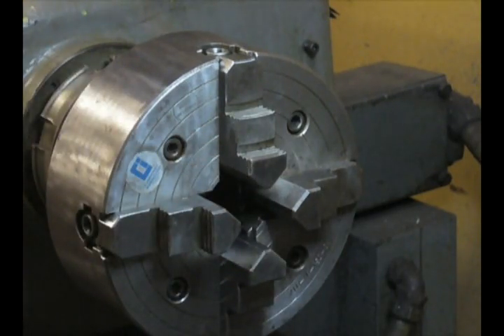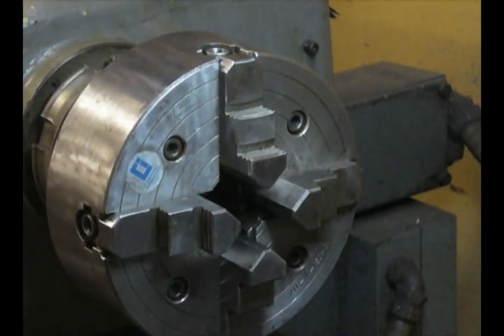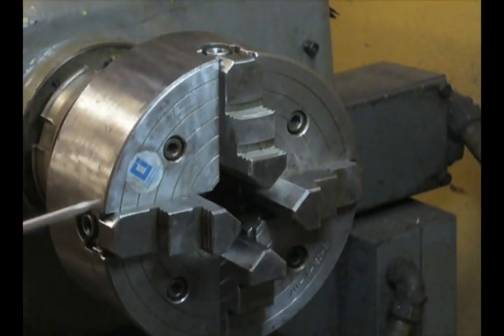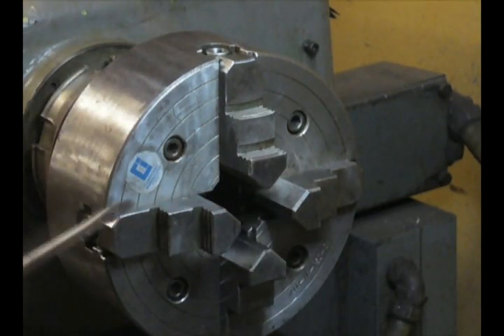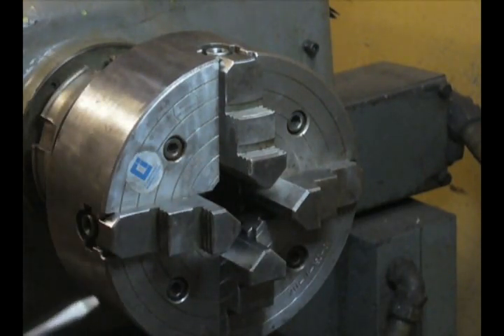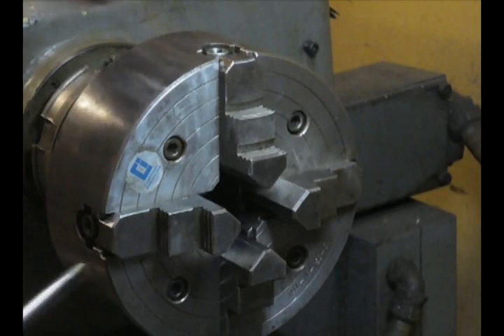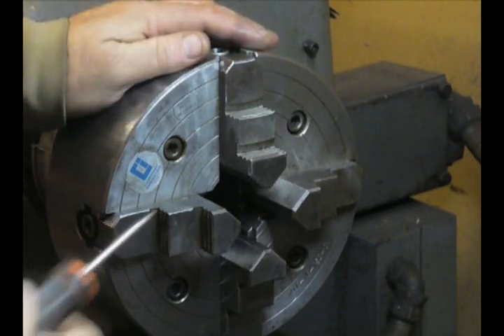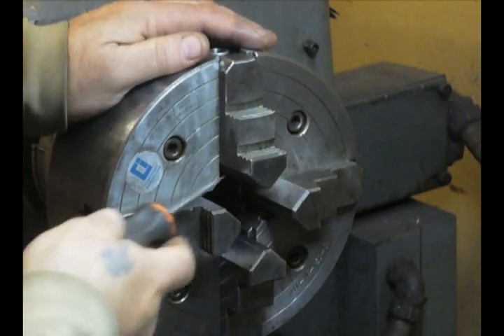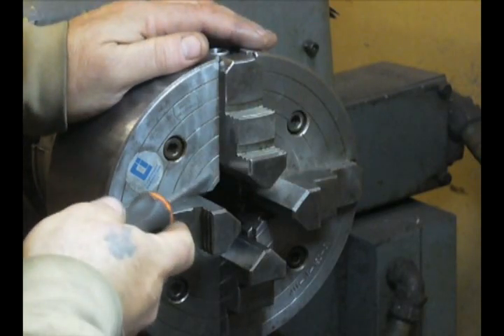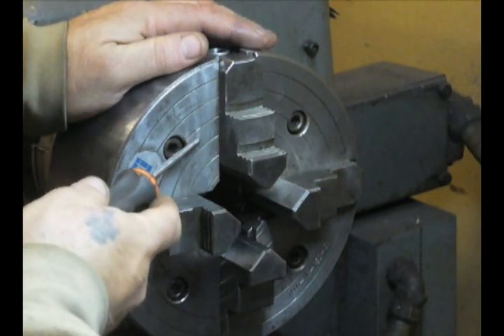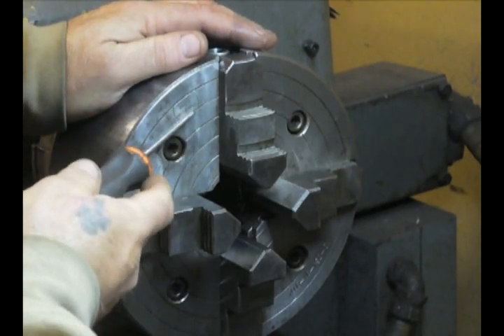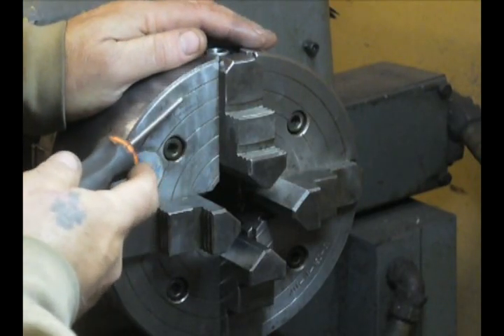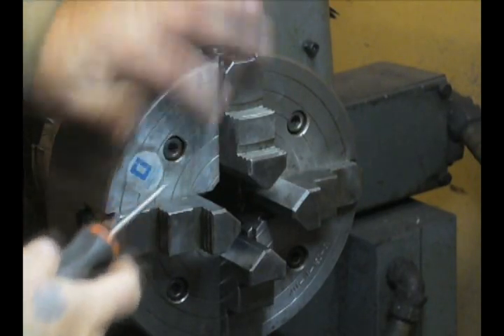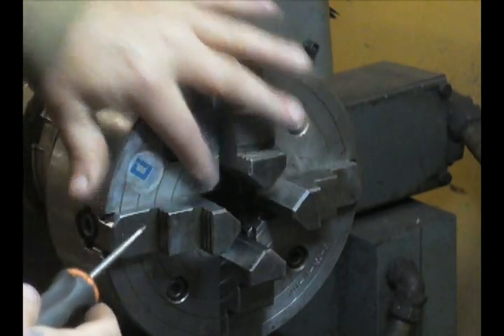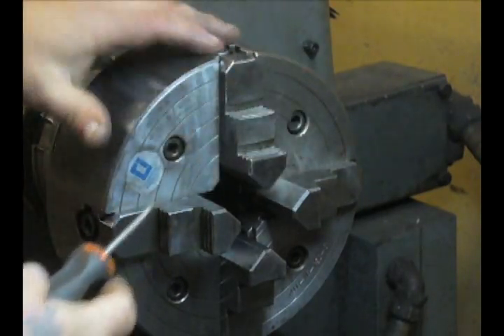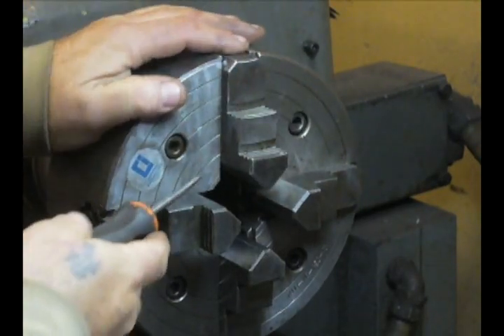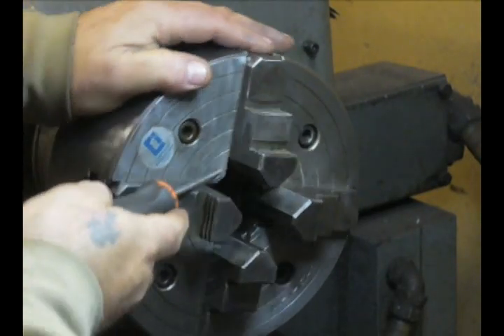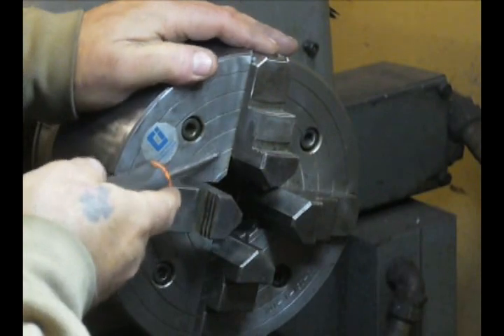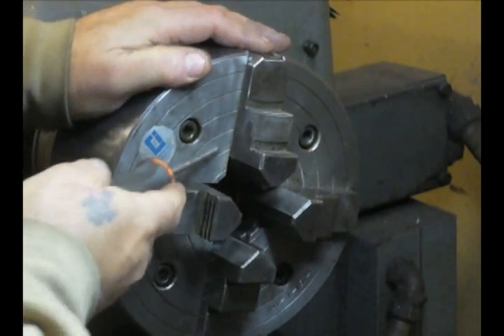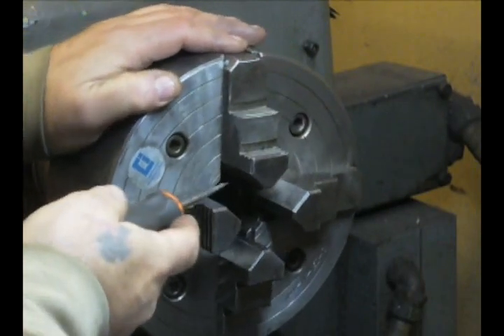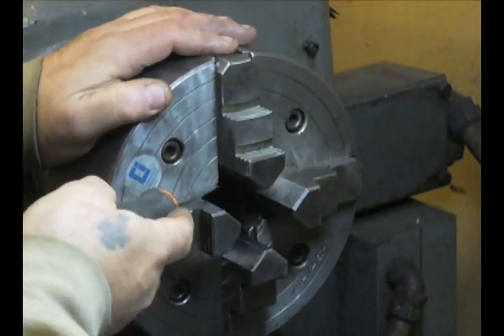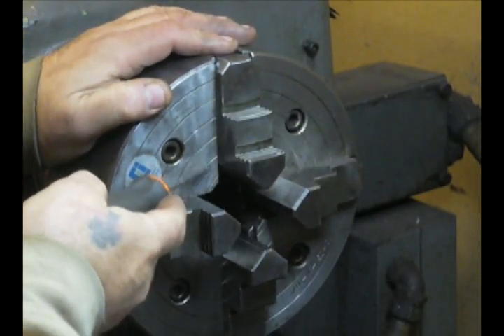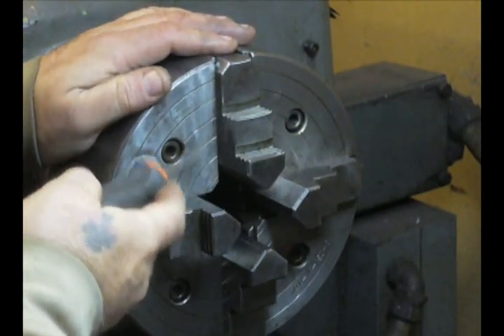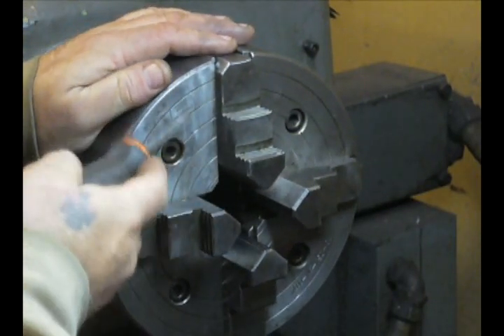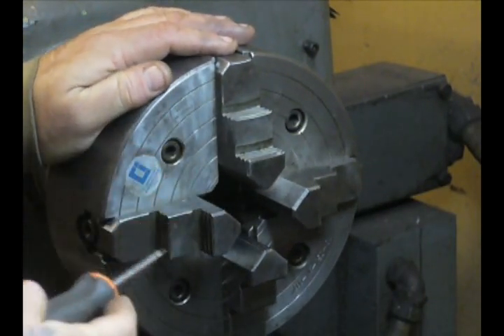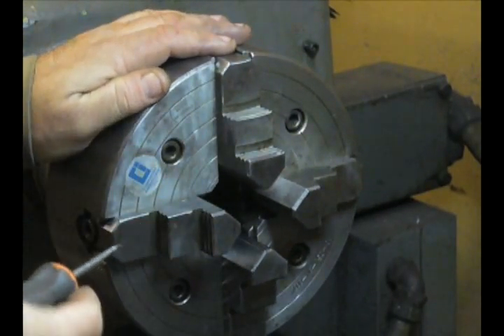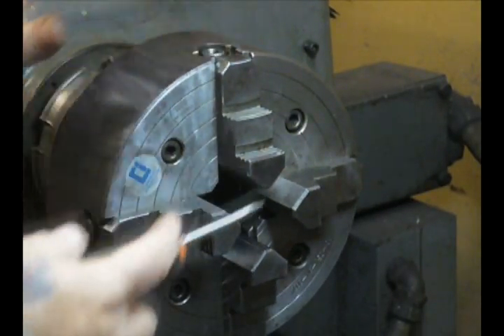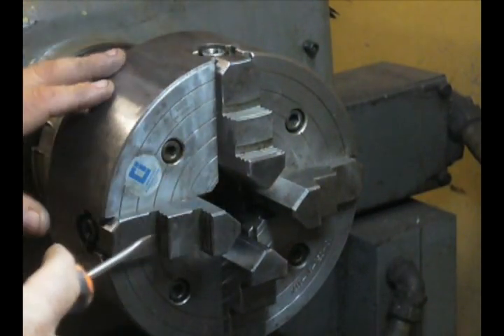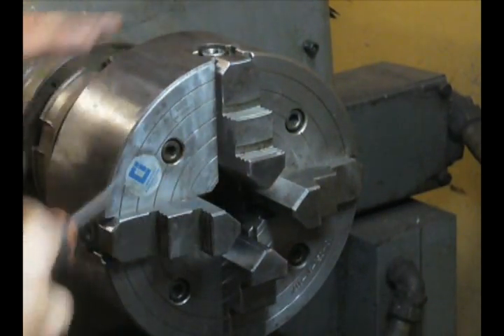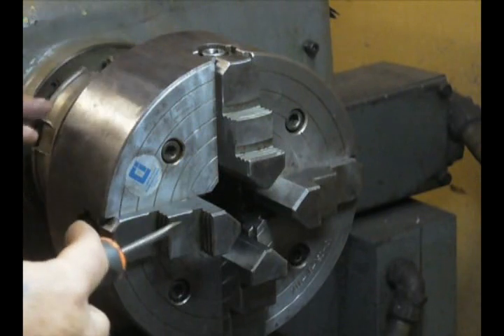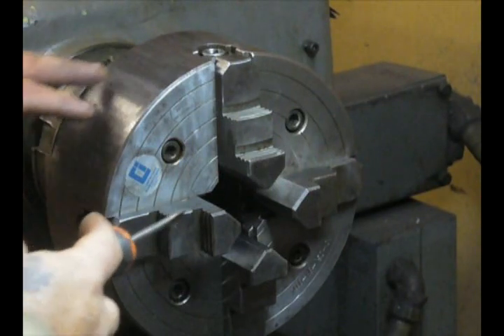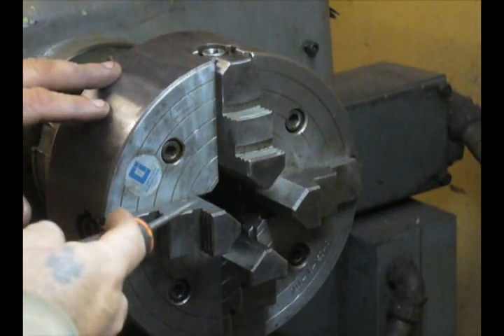Any four-jaw chuck that's worth the price is going to have concentric lines machined into the face. These aren't just pretty decorations — they allow you to rough center a piece before you even get to the point of having to put an indicator on it.